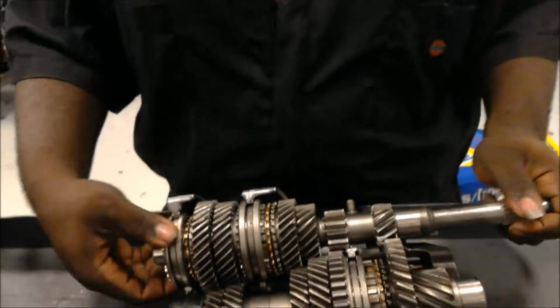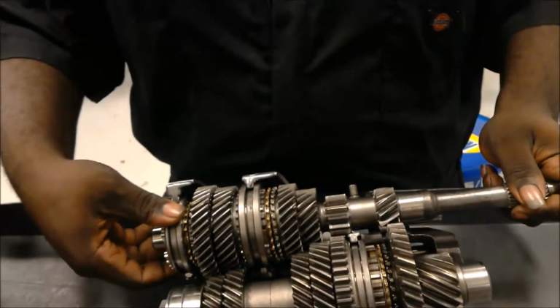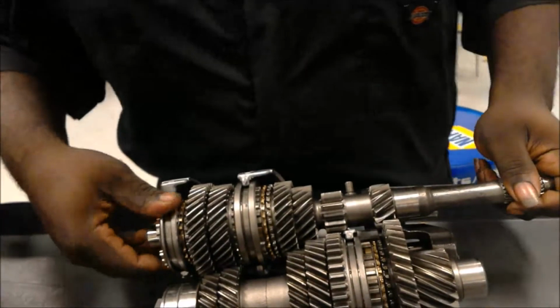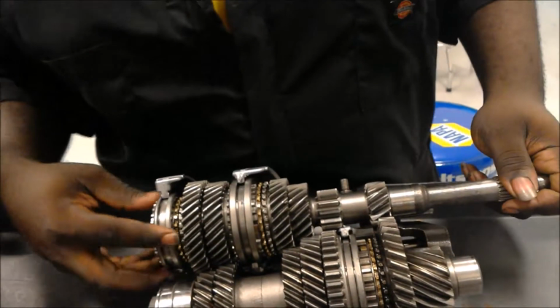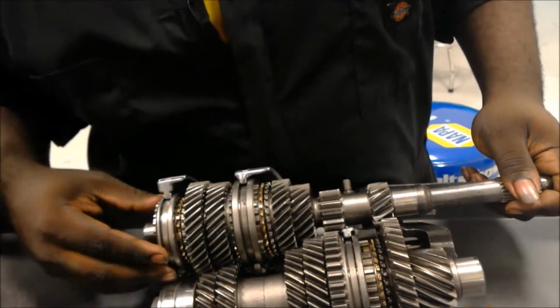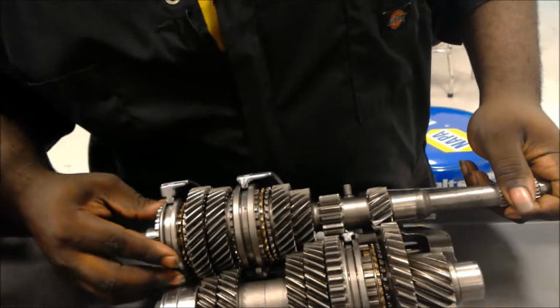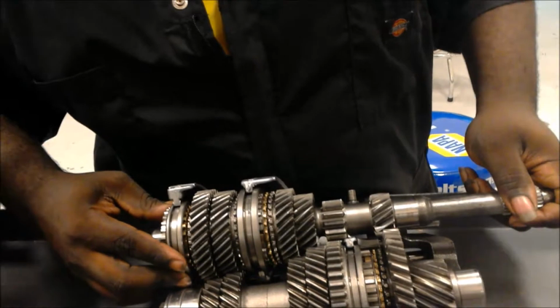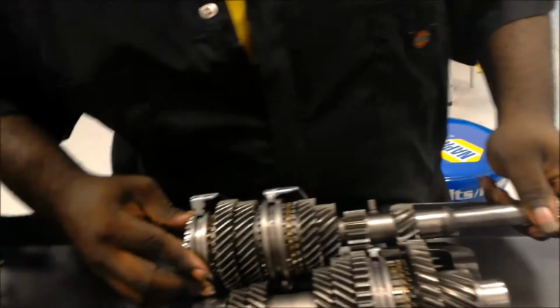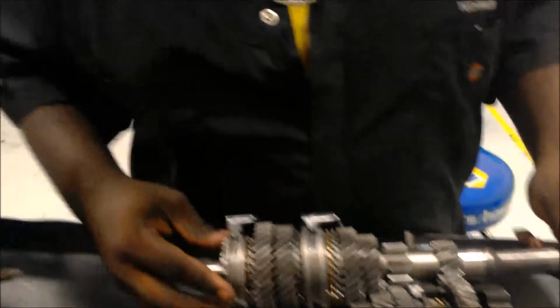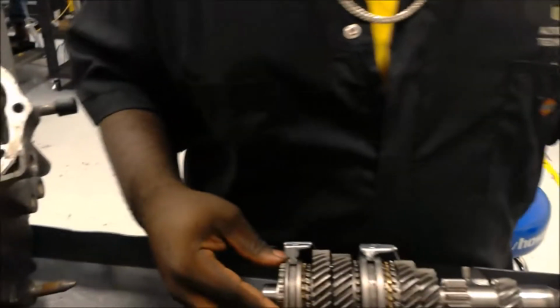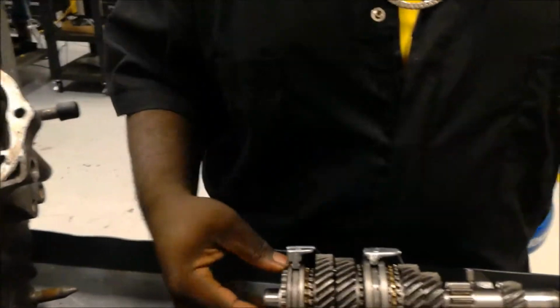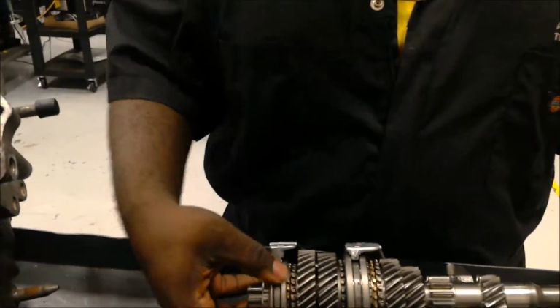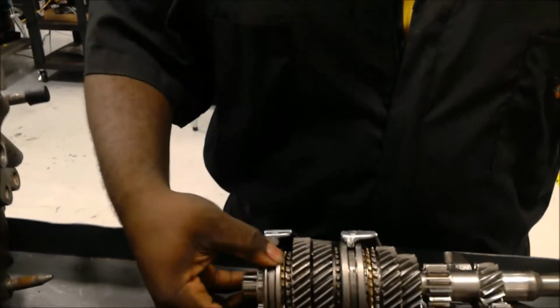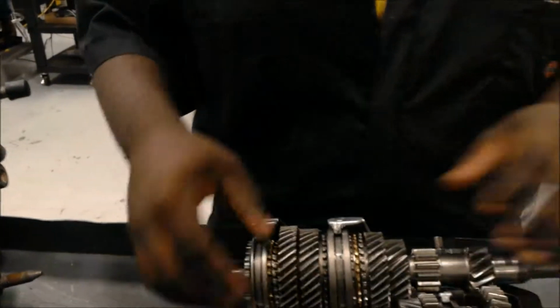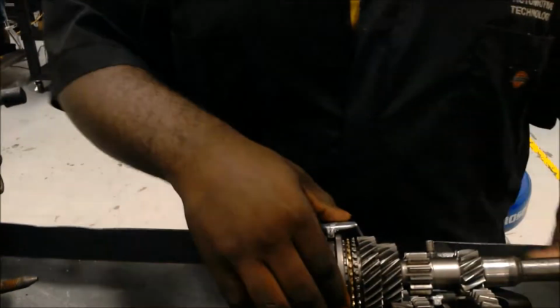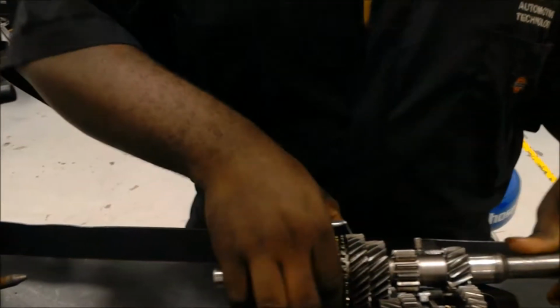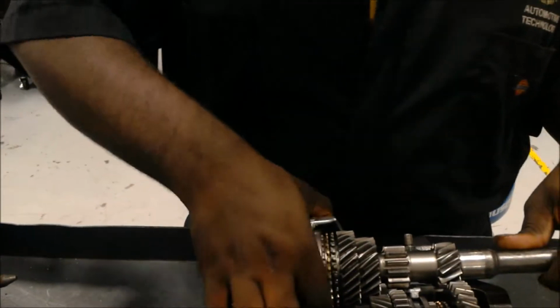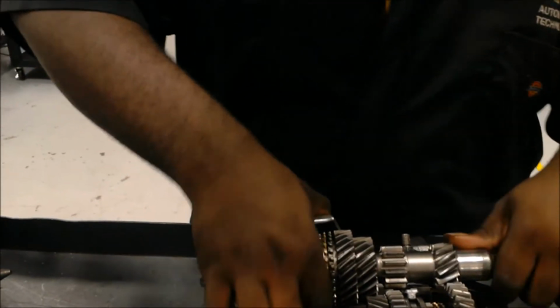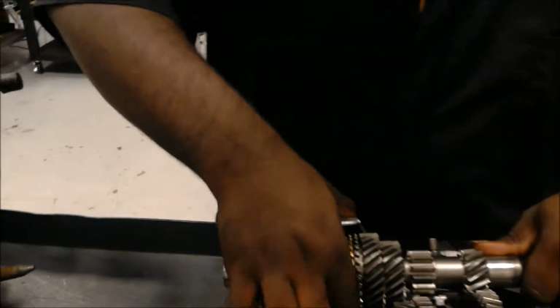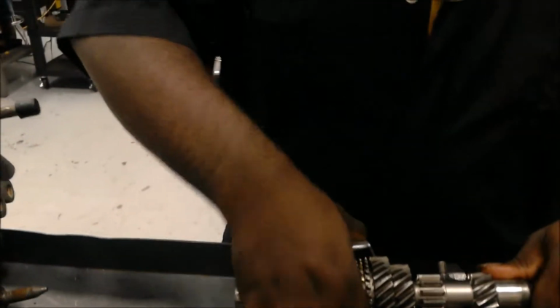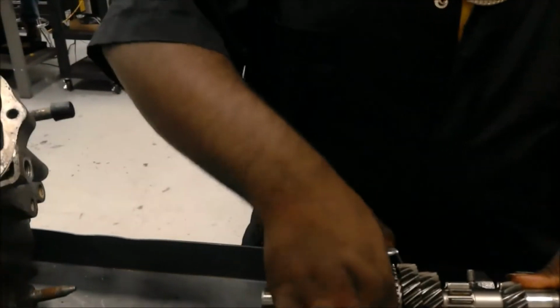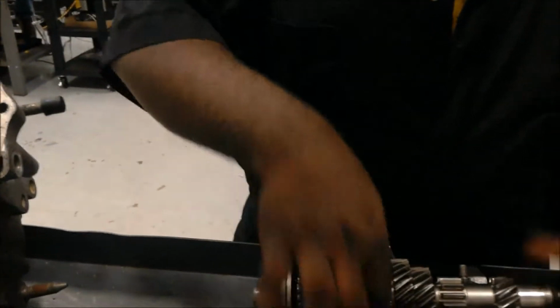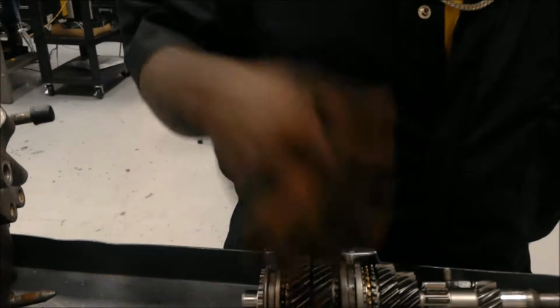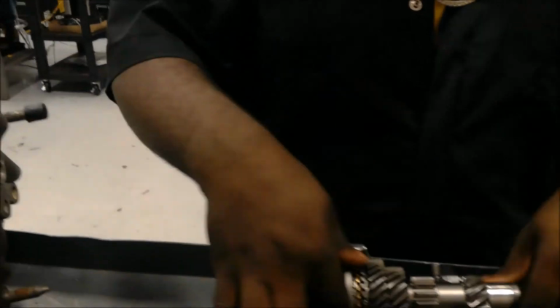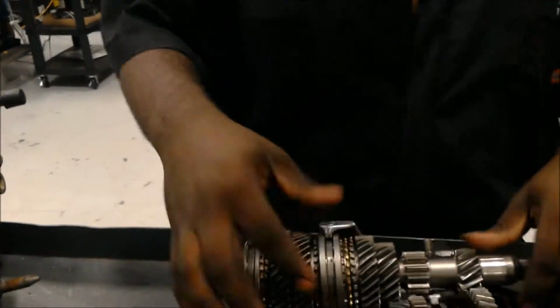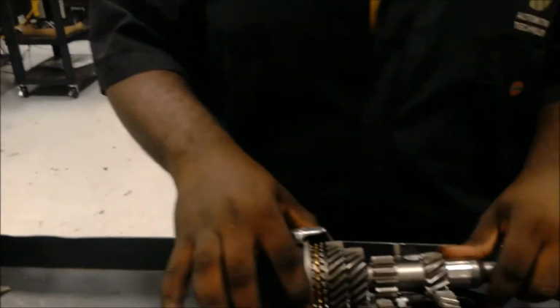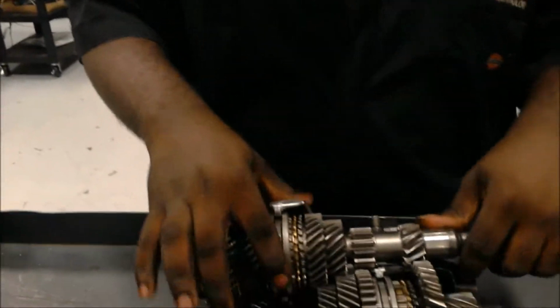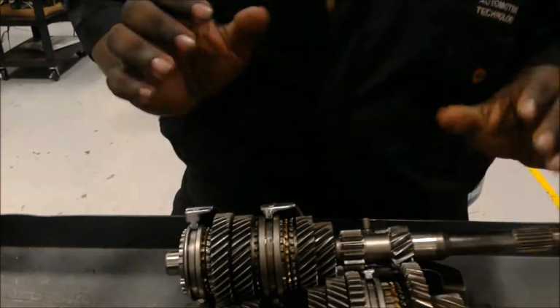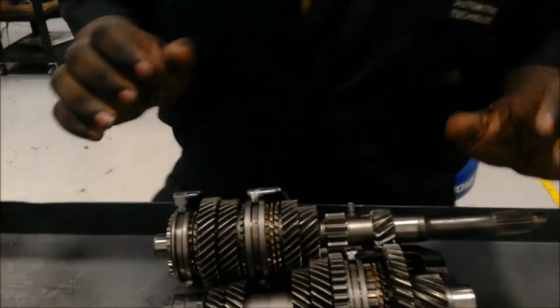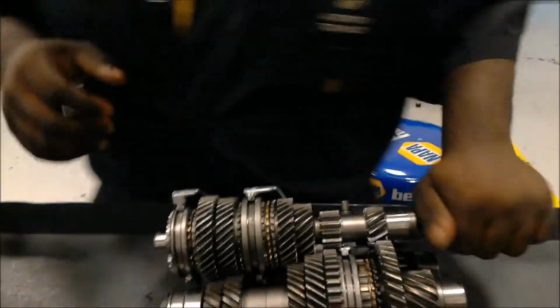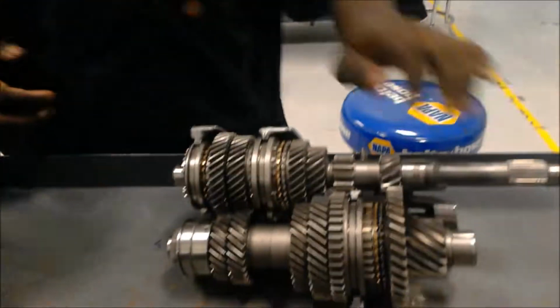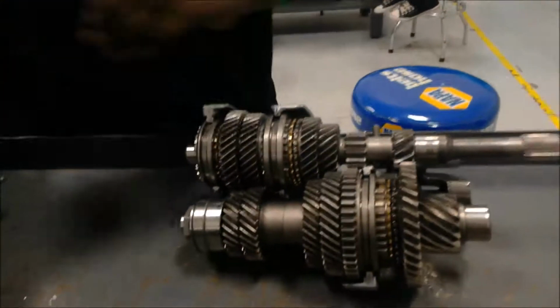This is our fifth and fourth shift hub. Next, we have our second and third shift hub, all on — I'm sorry, the main shaft.